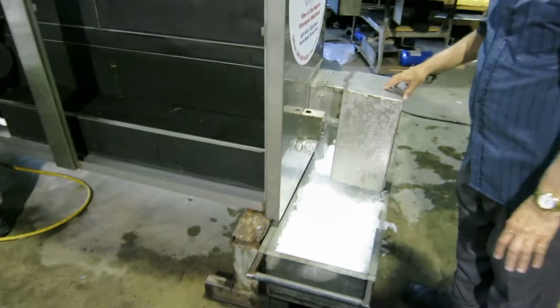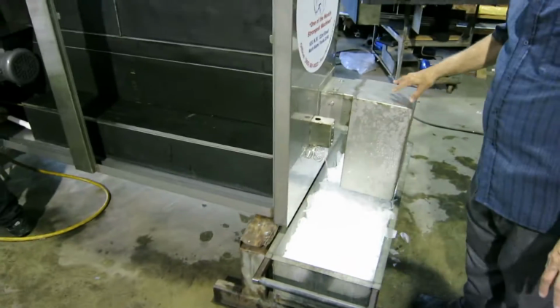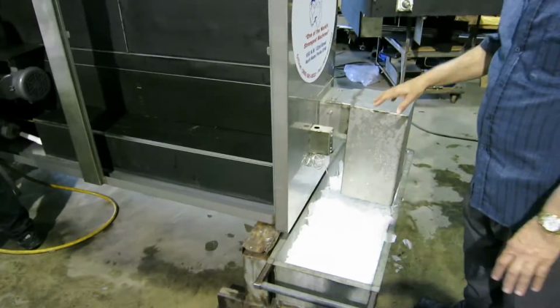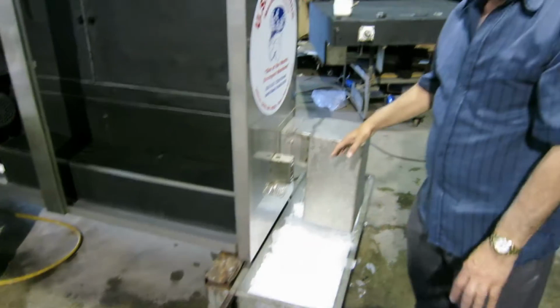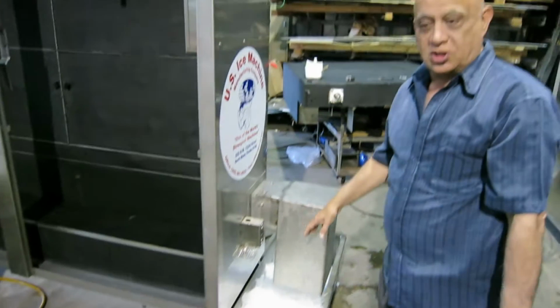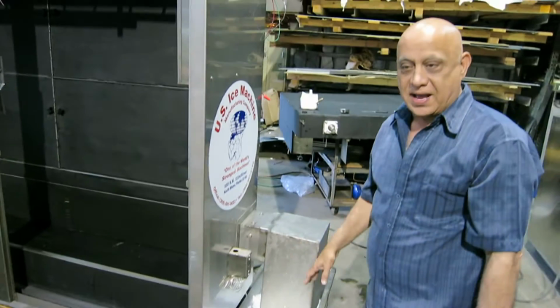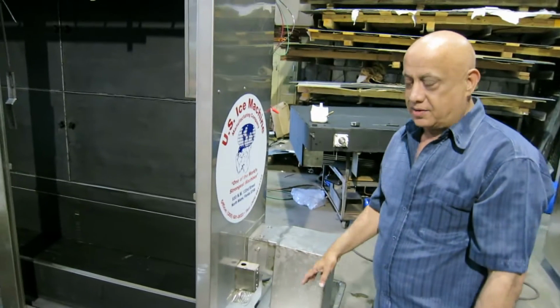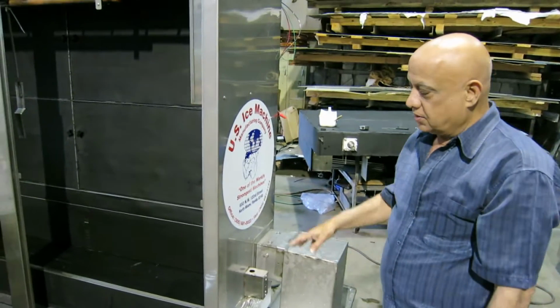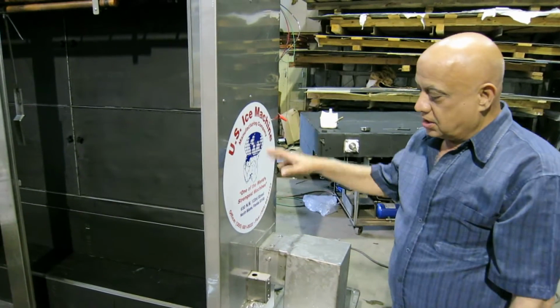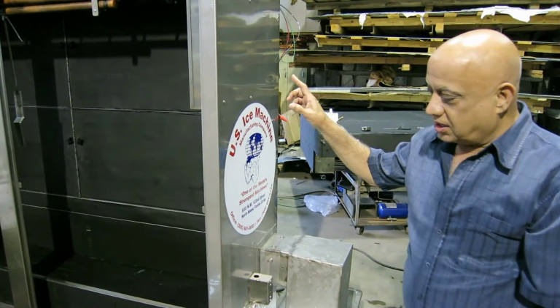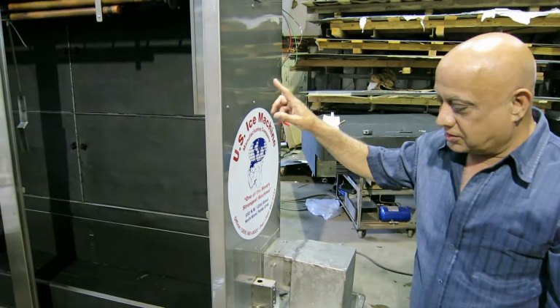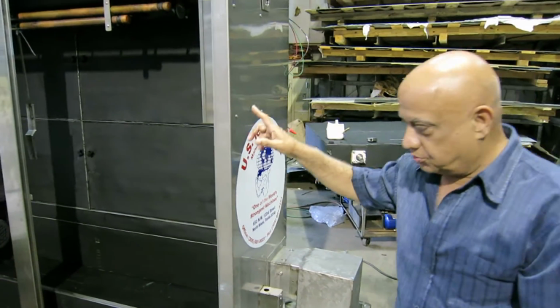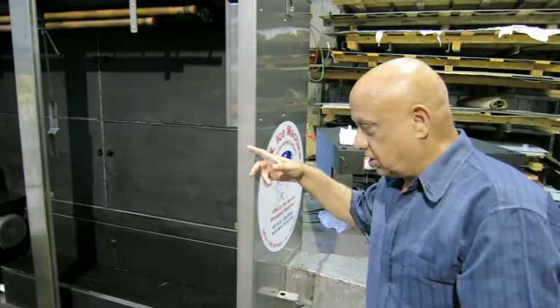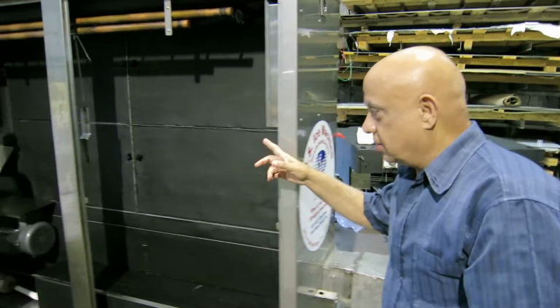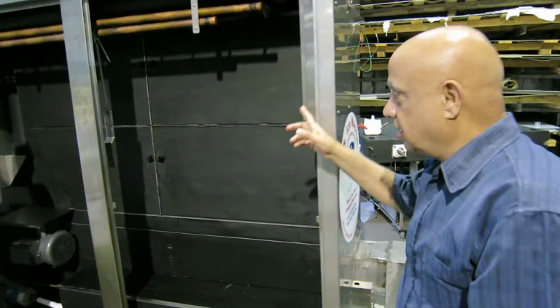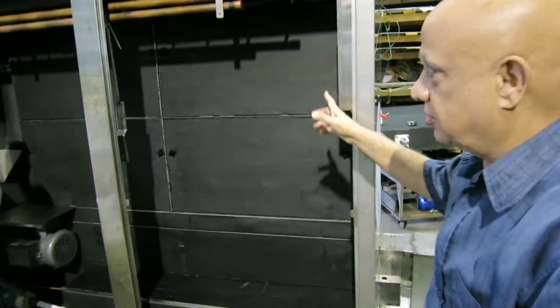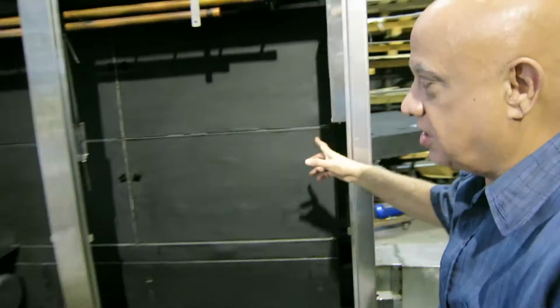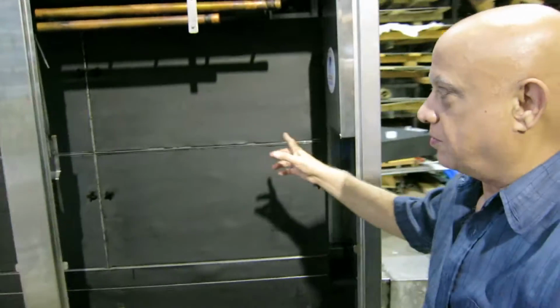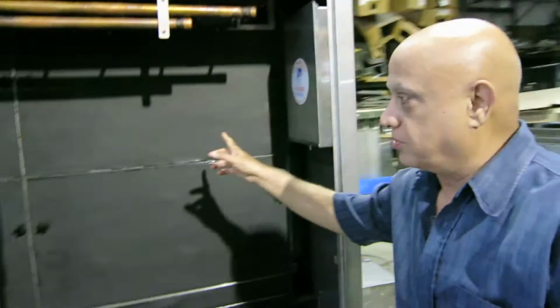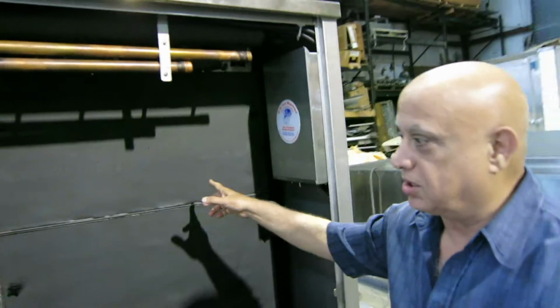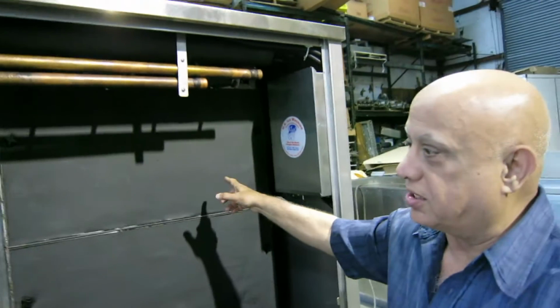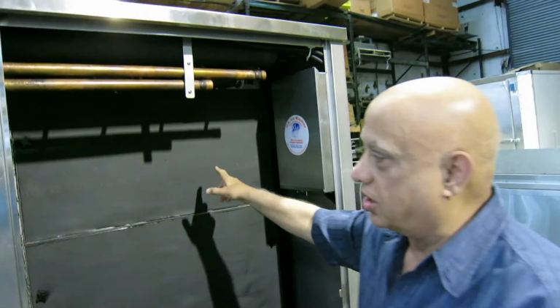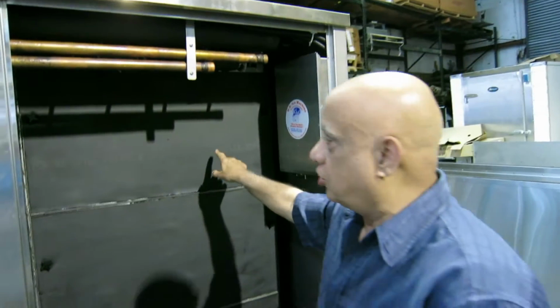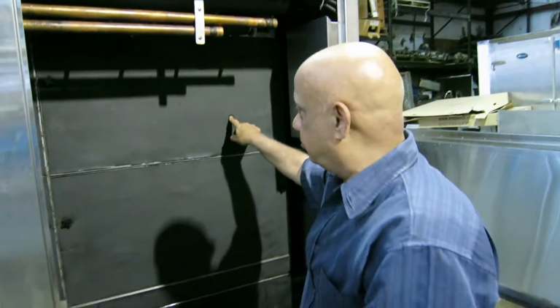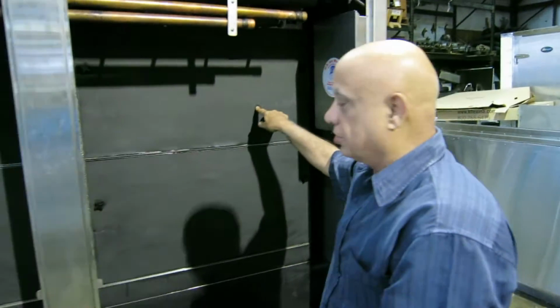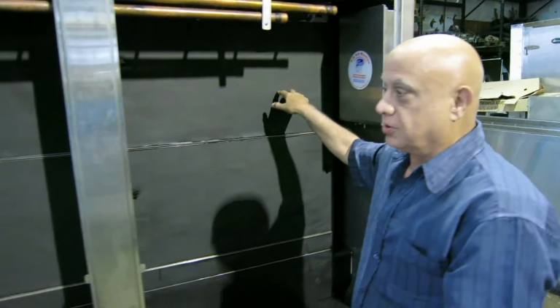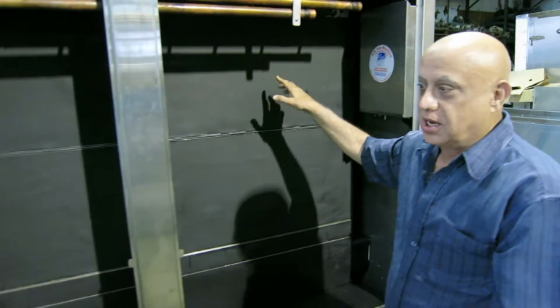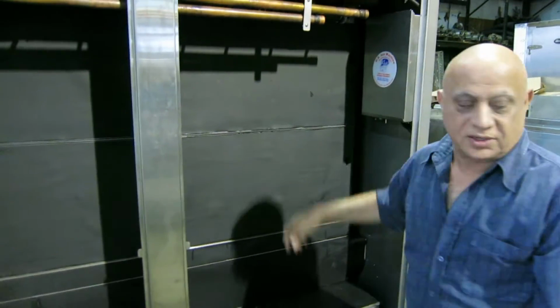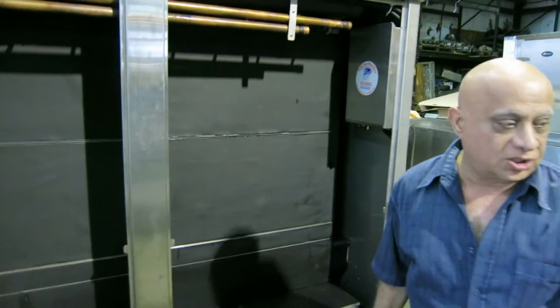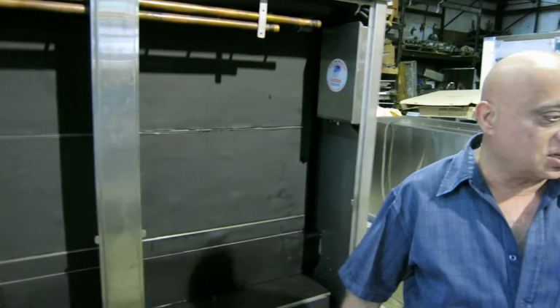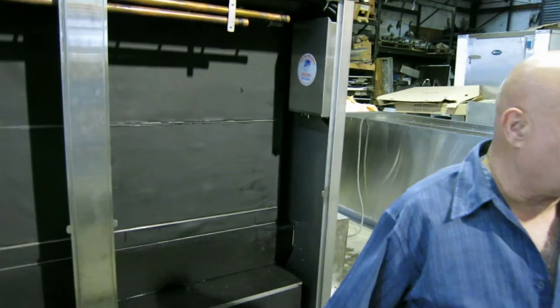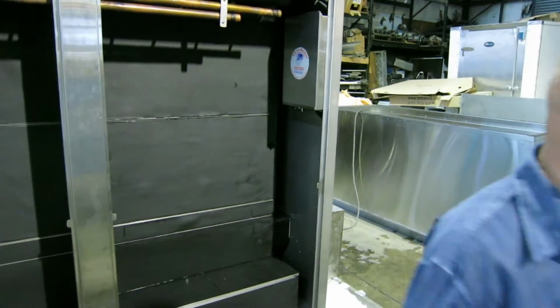You can also use it in bagging. Our cracked ice machine is a 10,000 pound machine. It has 10 tubes — 10 stainless steel tubes.